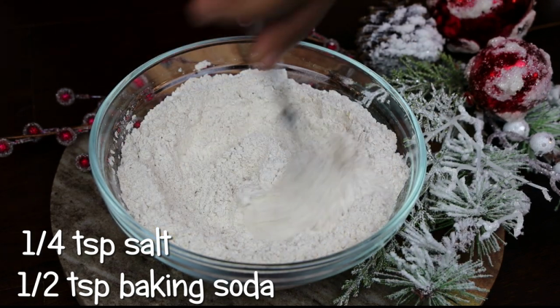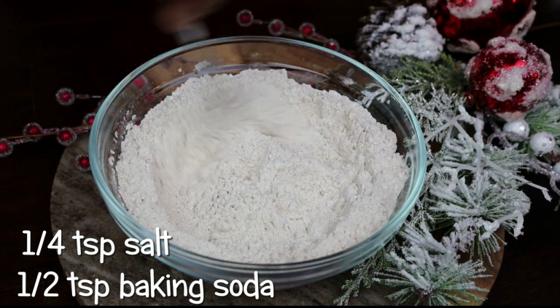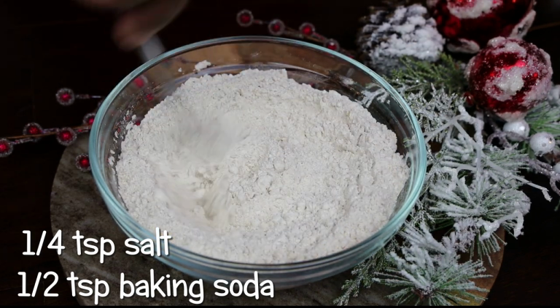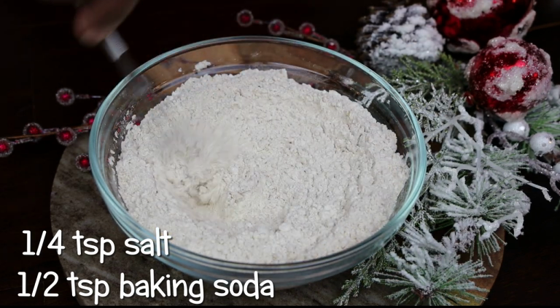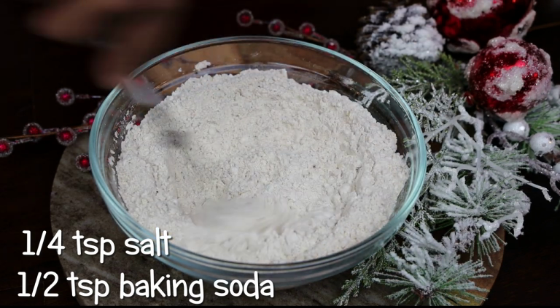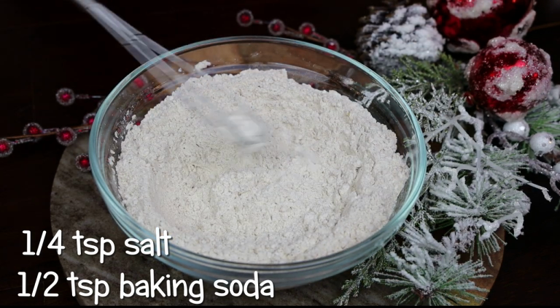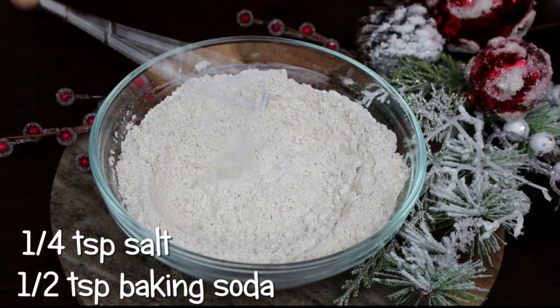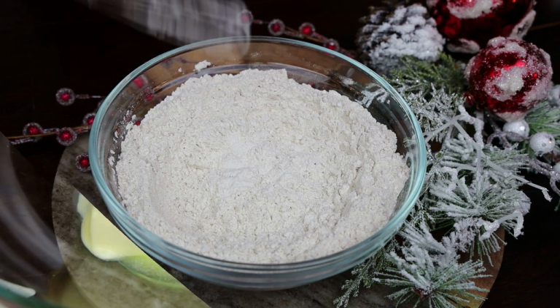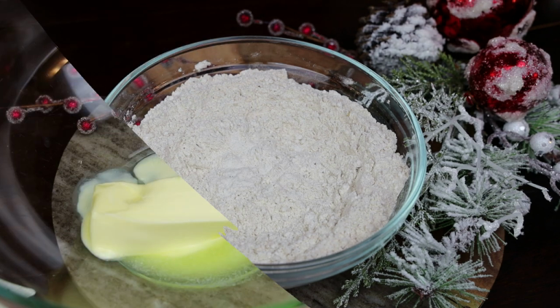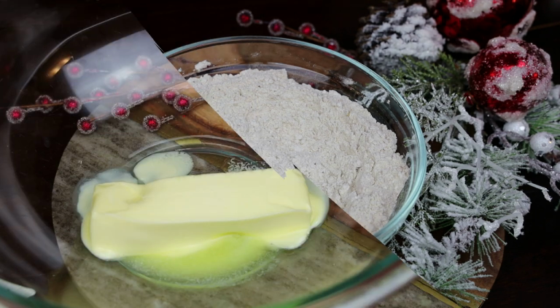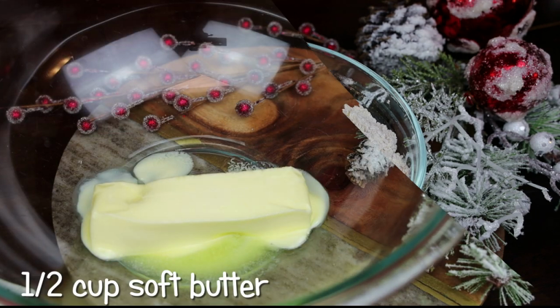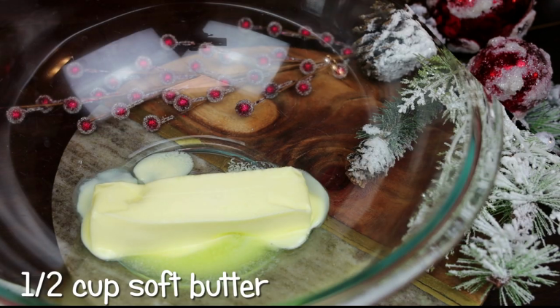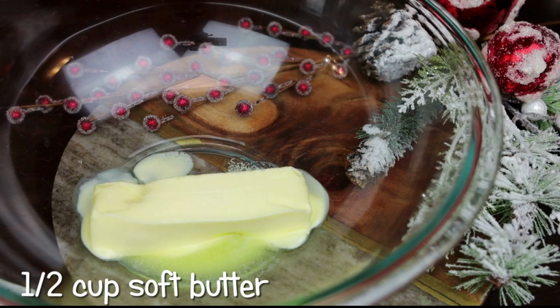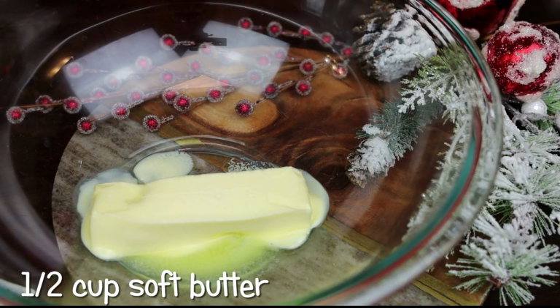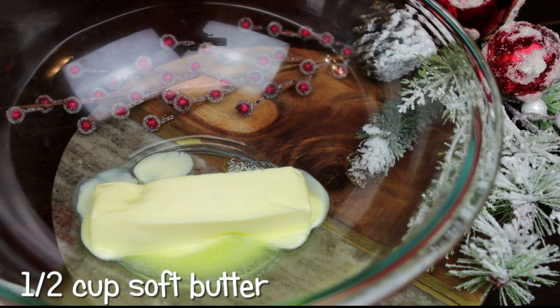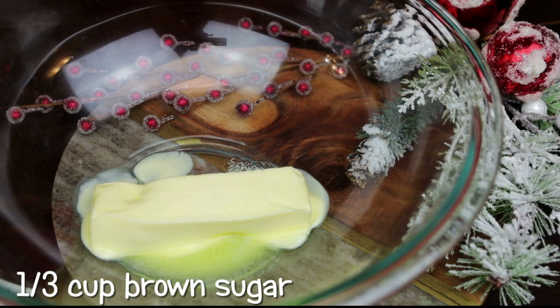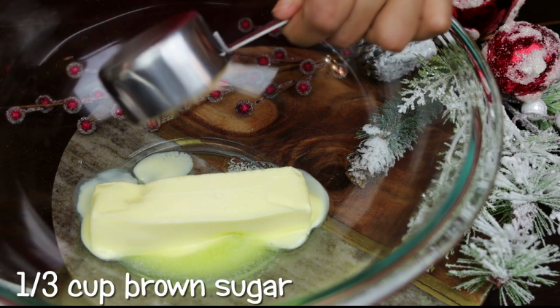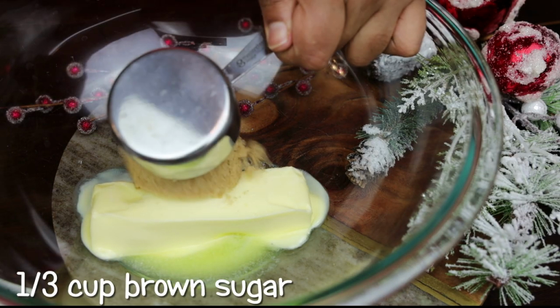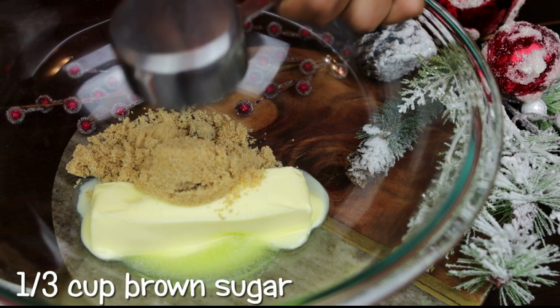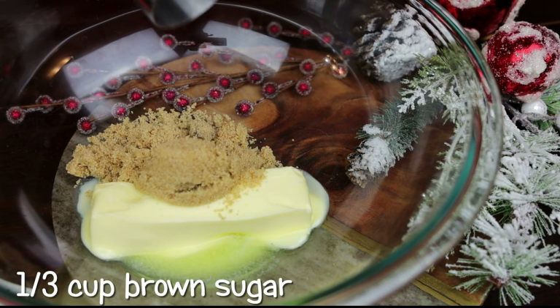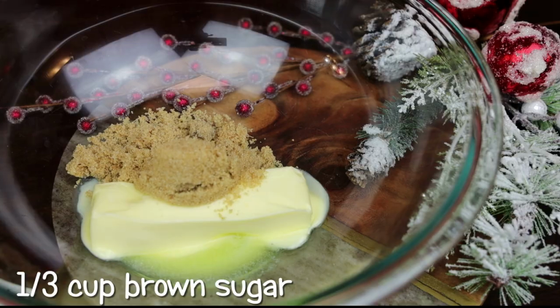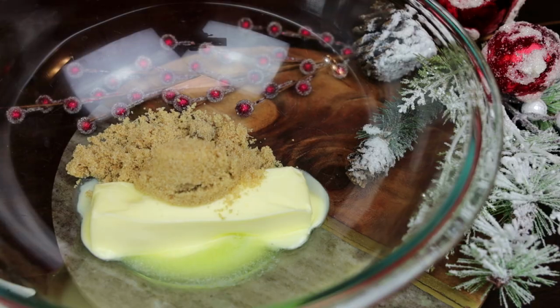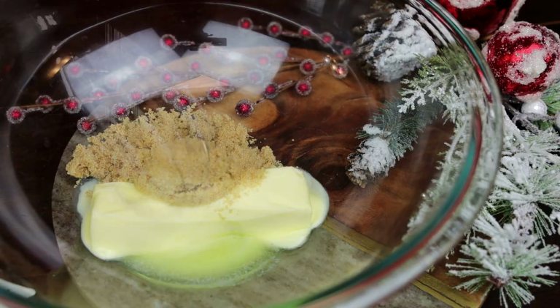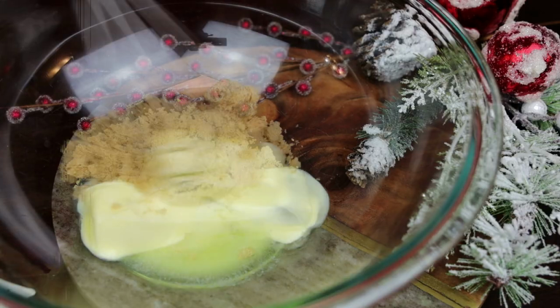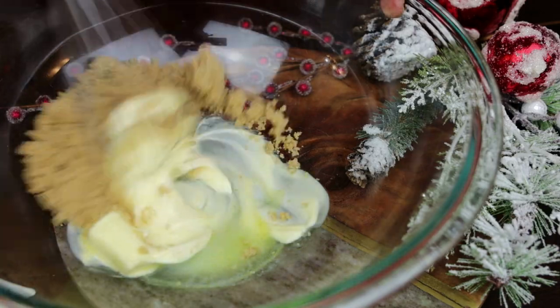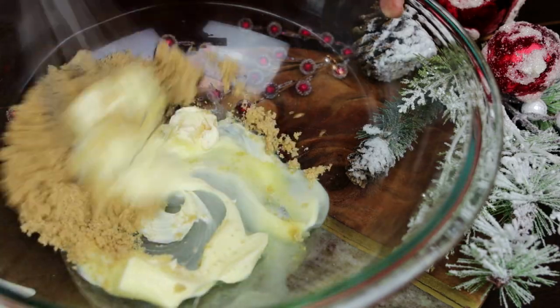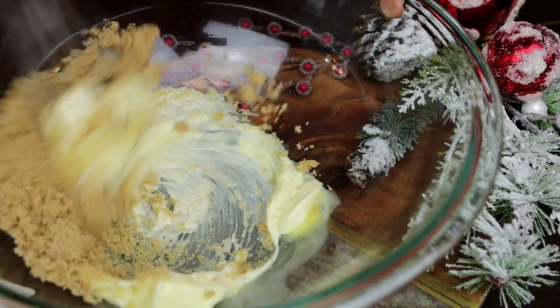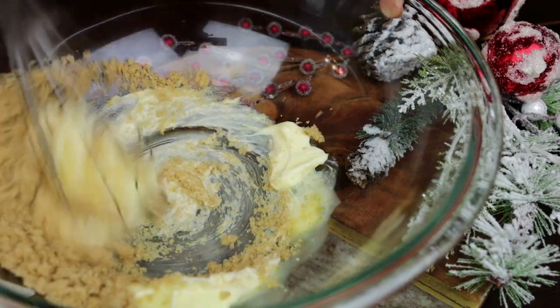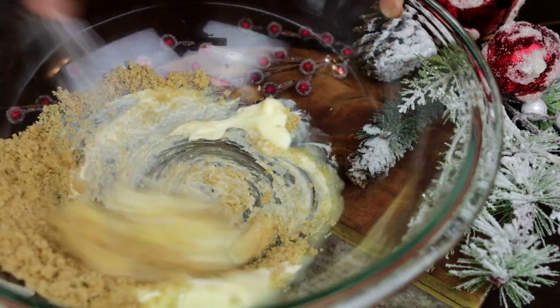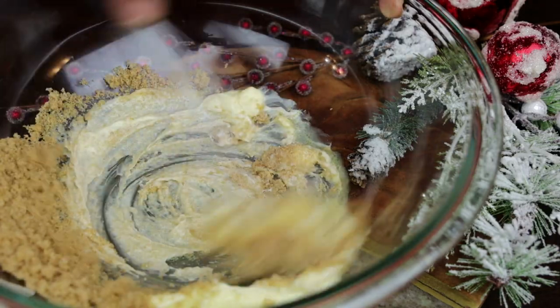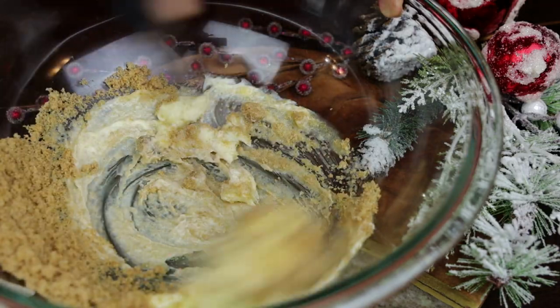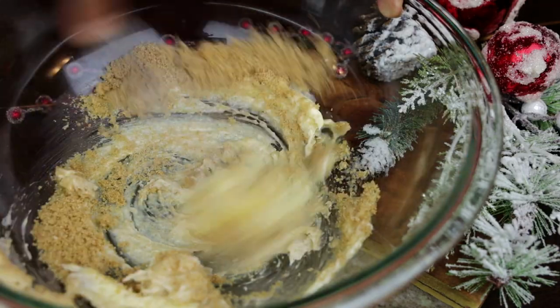Whisk that together and set it aside. In a separate bowl, to my soft butter I'm adding in brown sugar, and I'm going to whisk until it's light and fluffy.